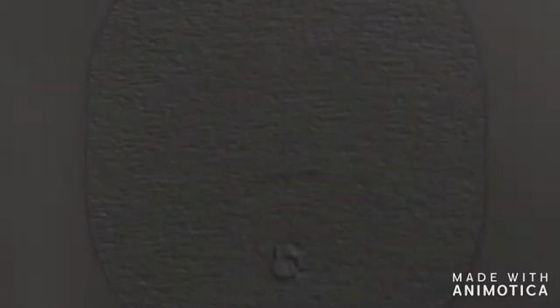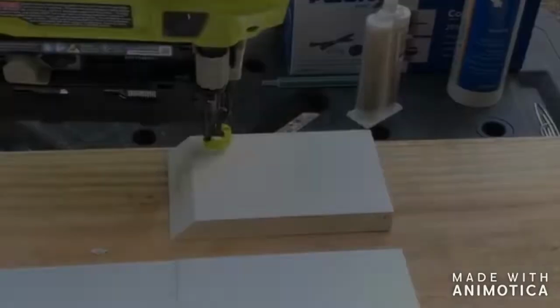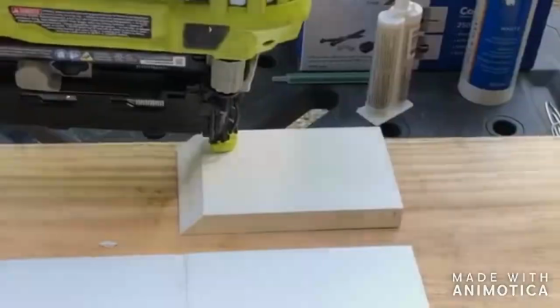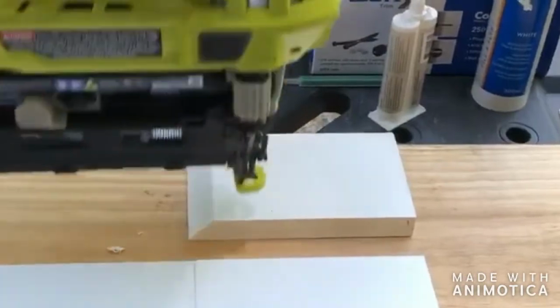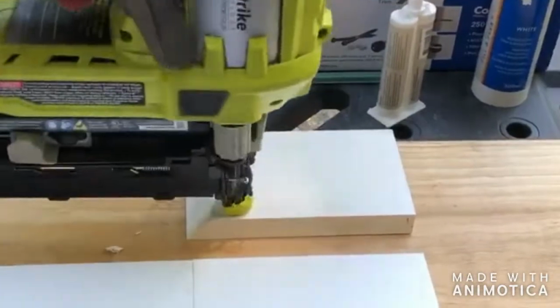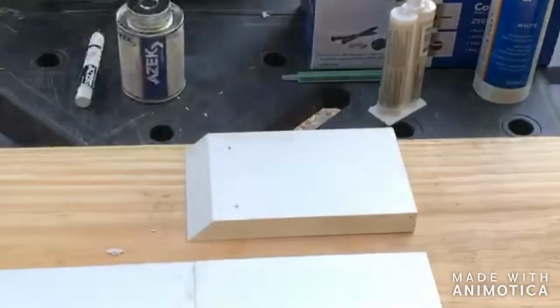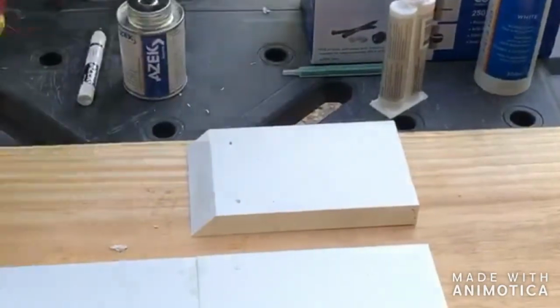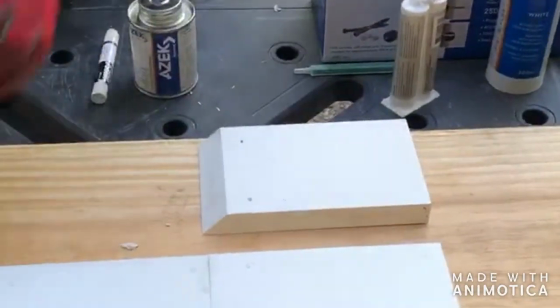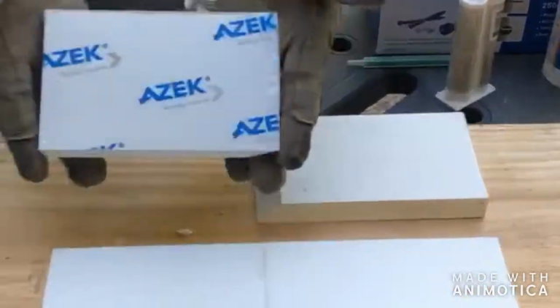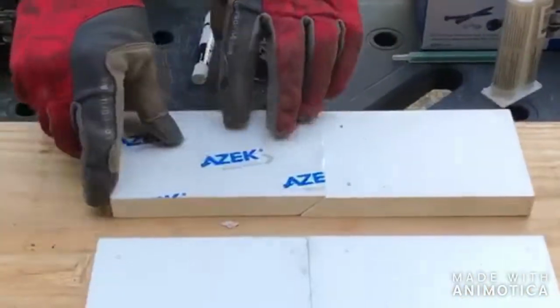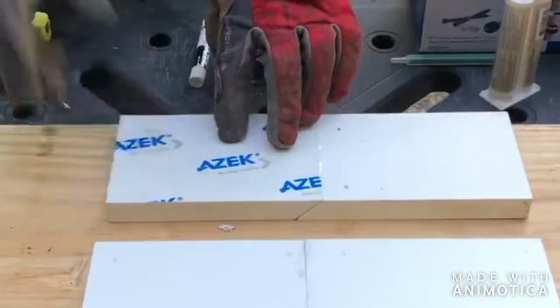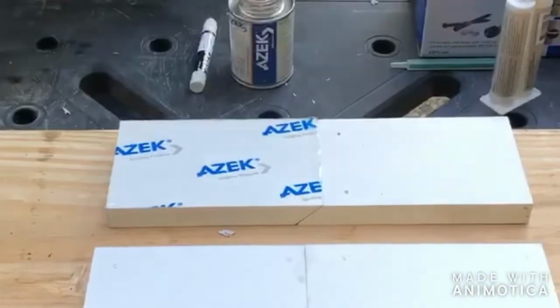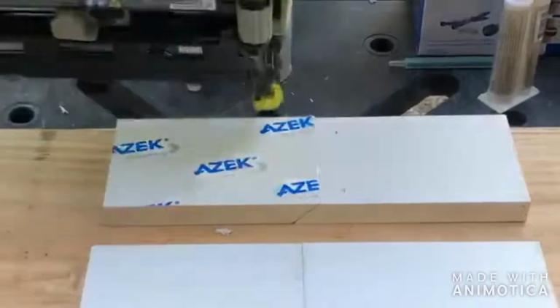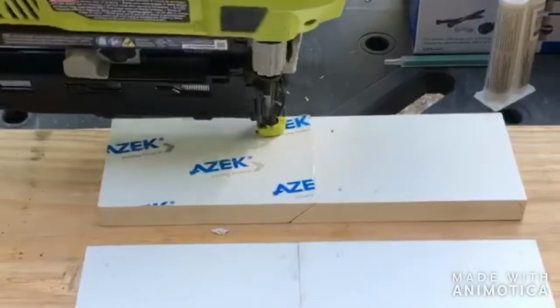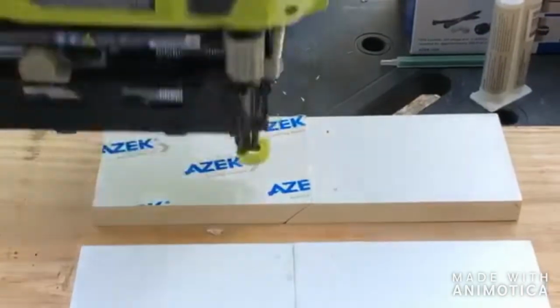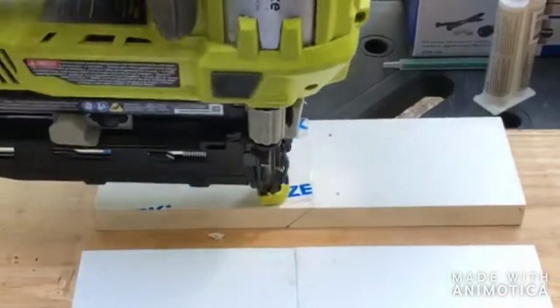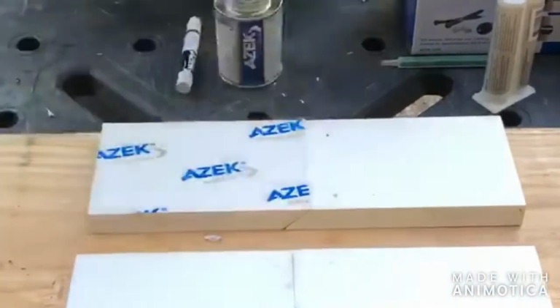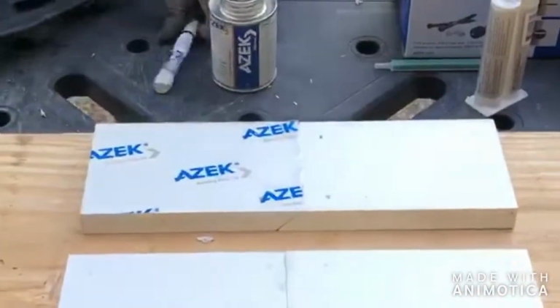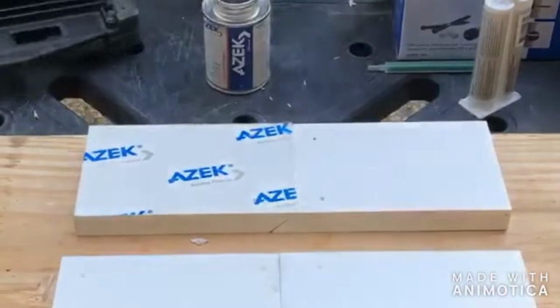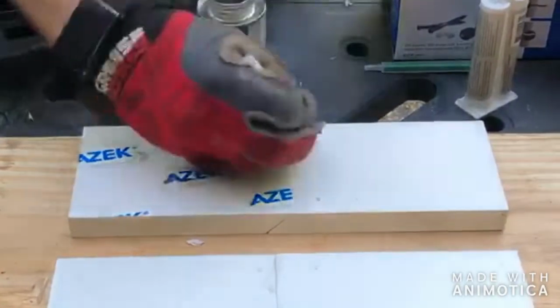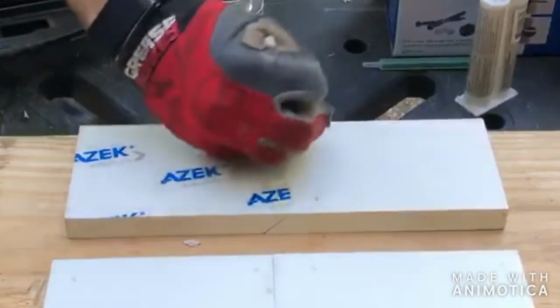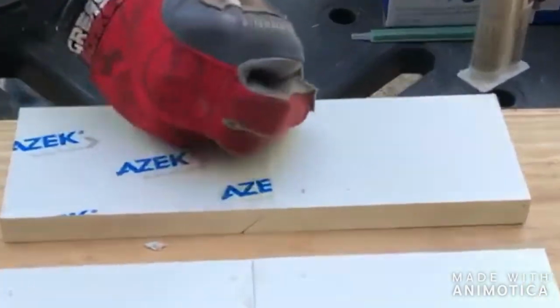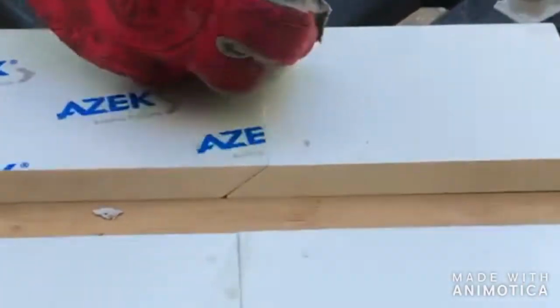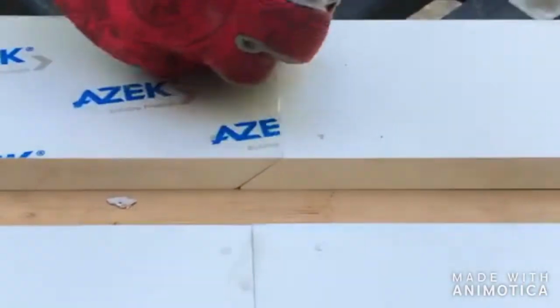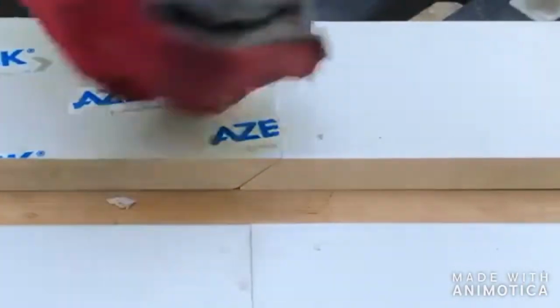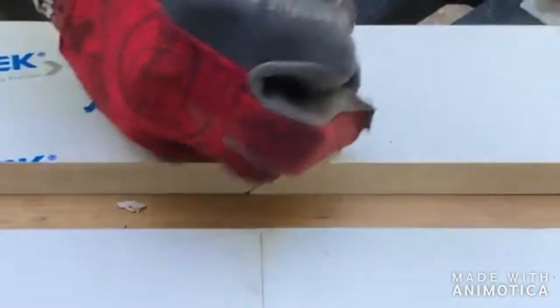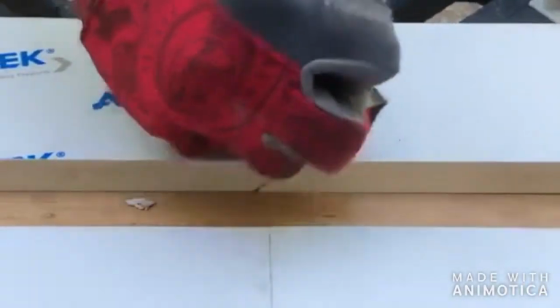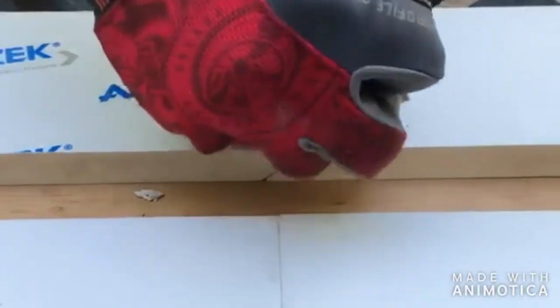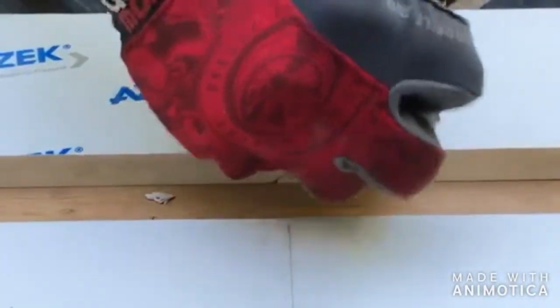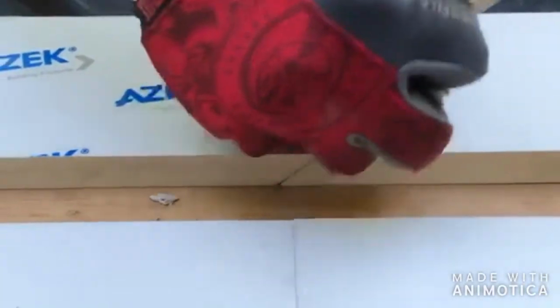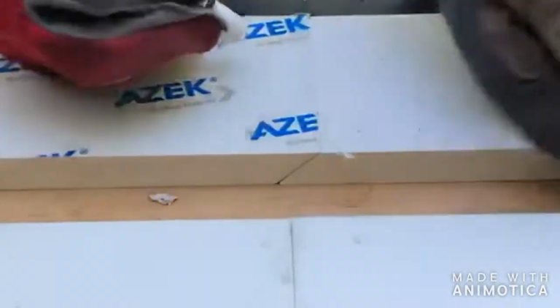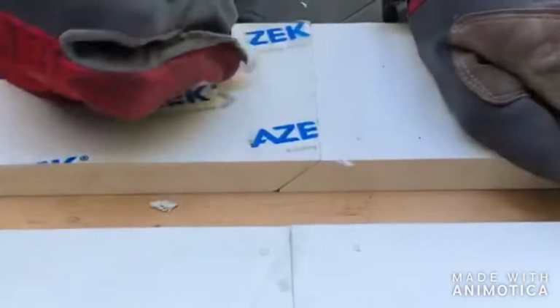Now let's take a look at a competitor's PVC product without a protective film. Big, frequent circles are needed to fill the nail hole, leaving an off-color, dirty wax ring on the board.